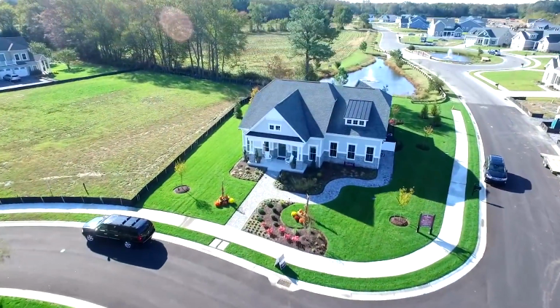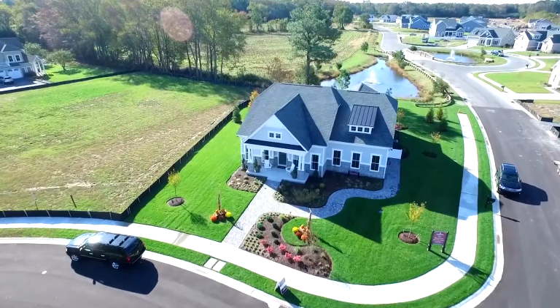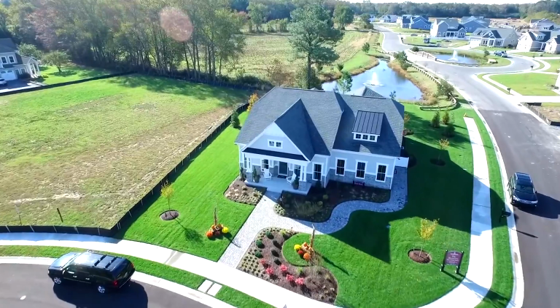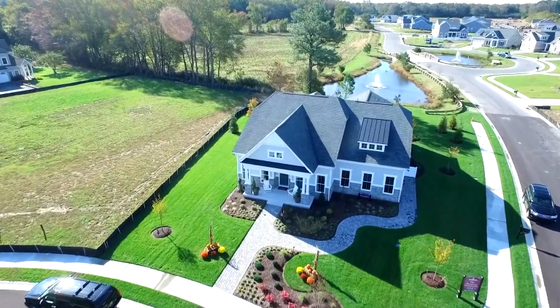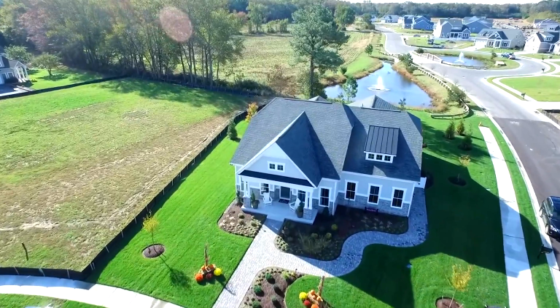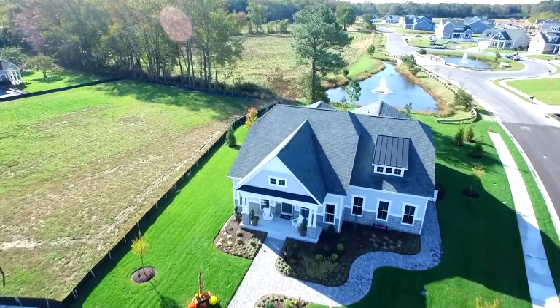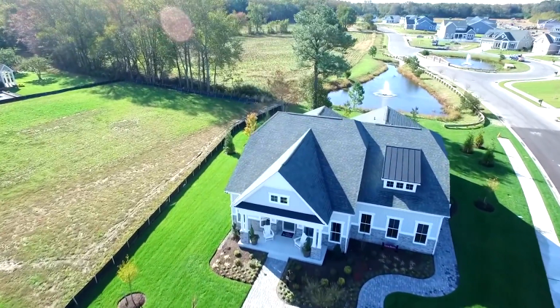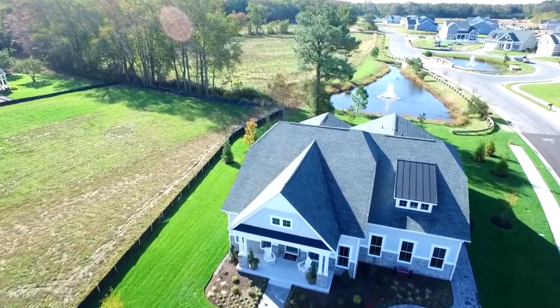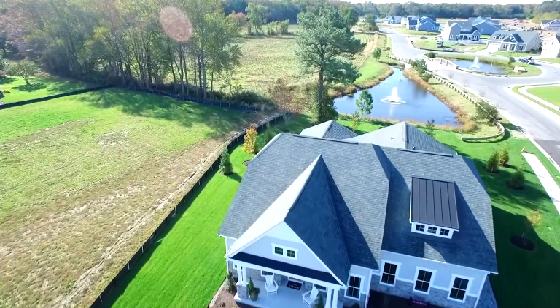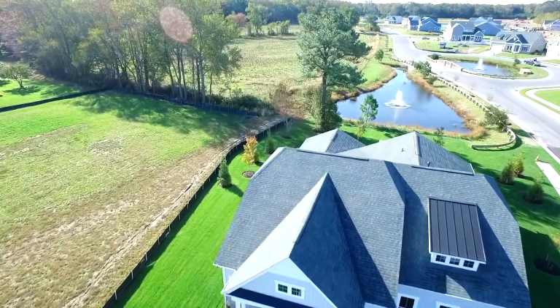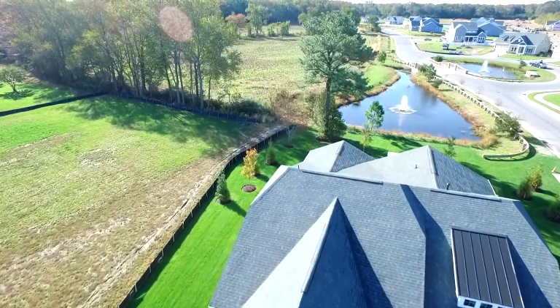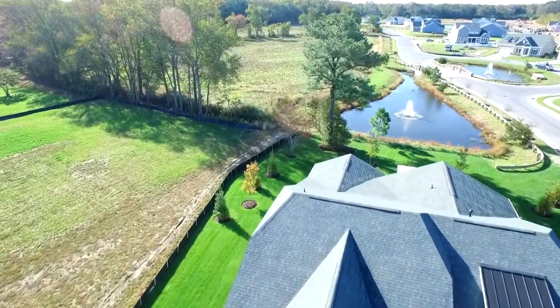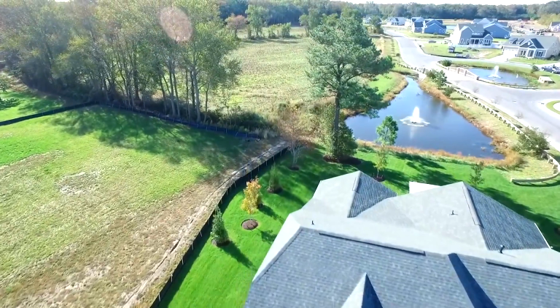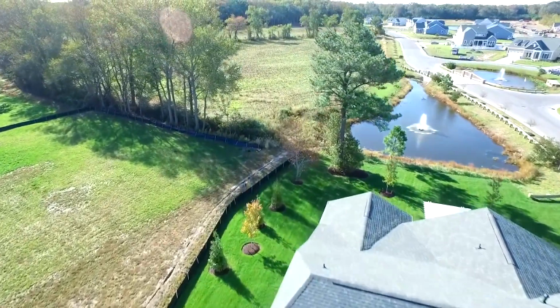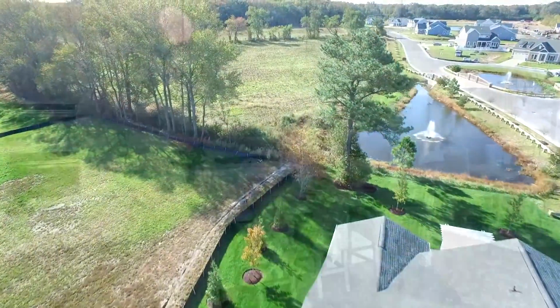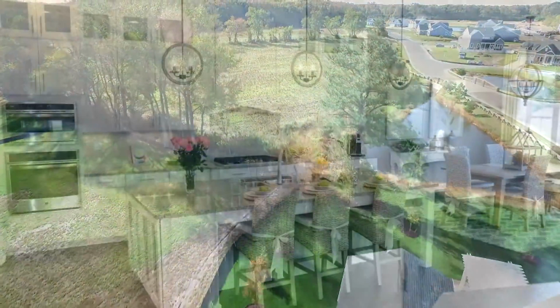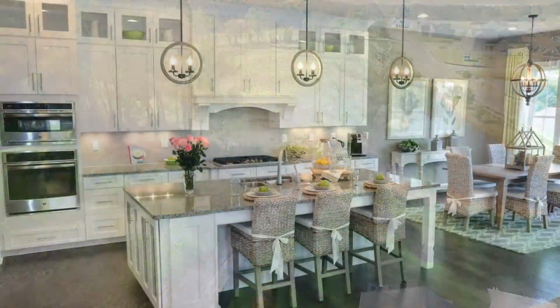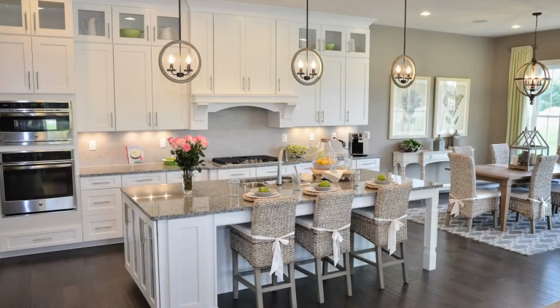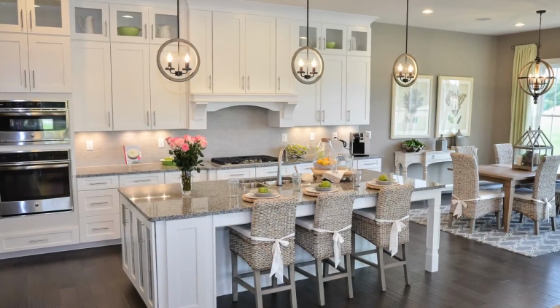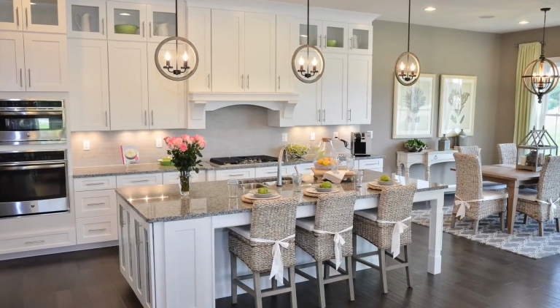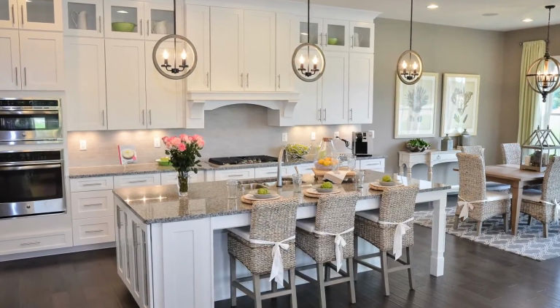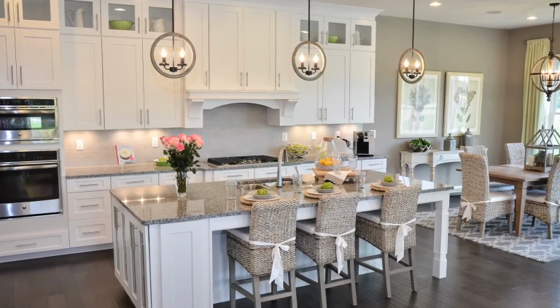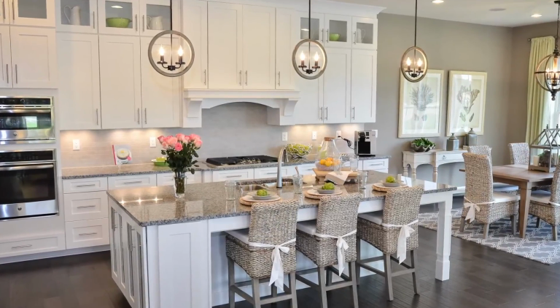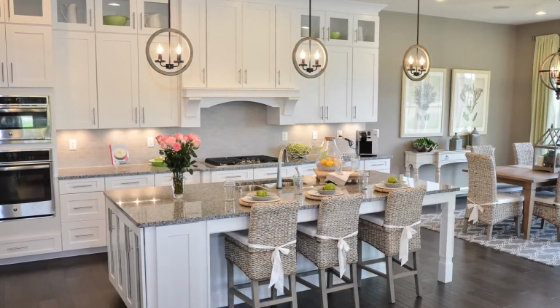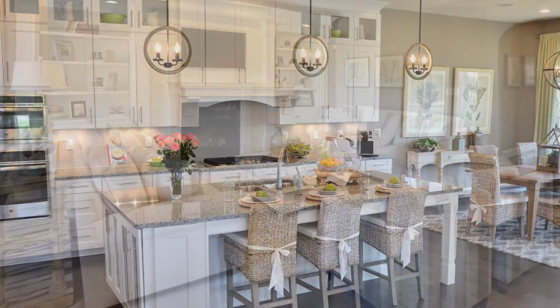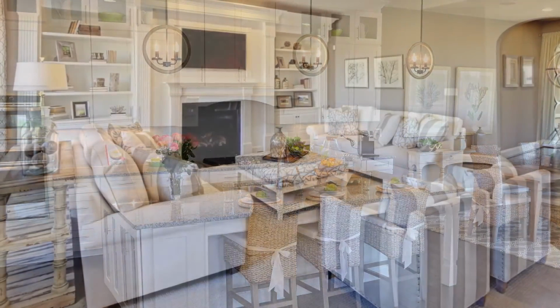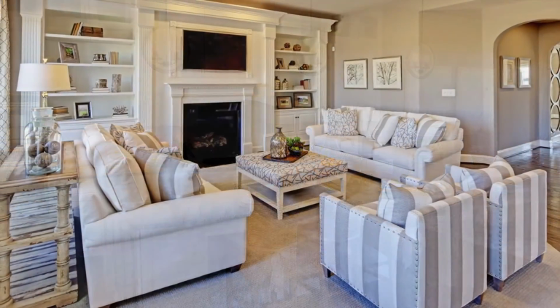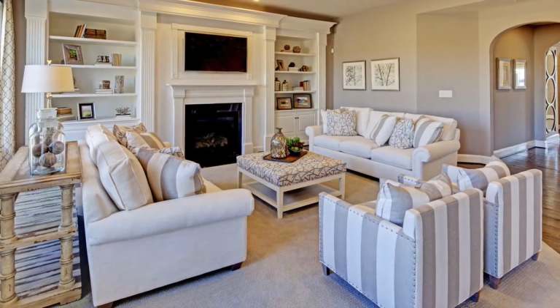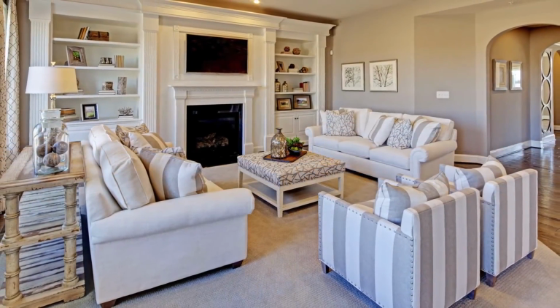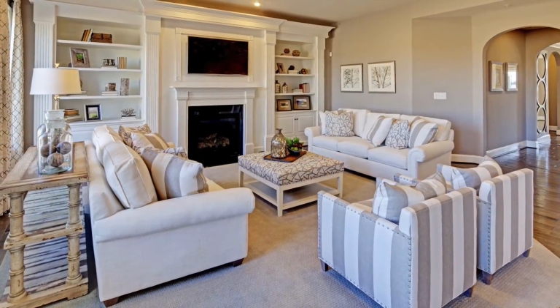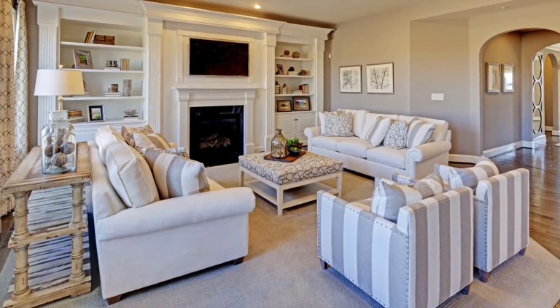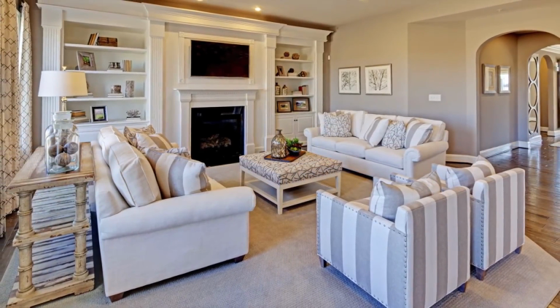Our Ocean Breeze model home is one of the five floor plans offered at The Reserves, featuring first floor owner suites, luxury finishes, and spacious open concept floor plans.